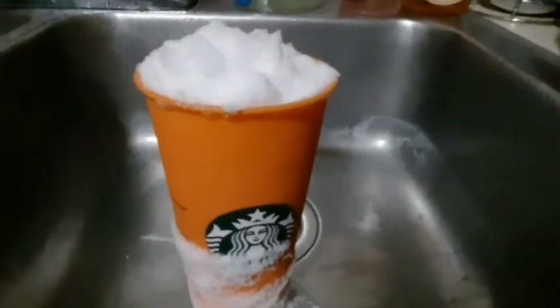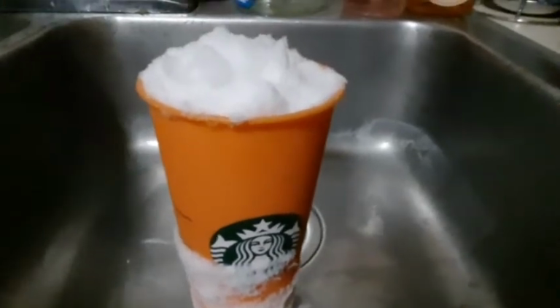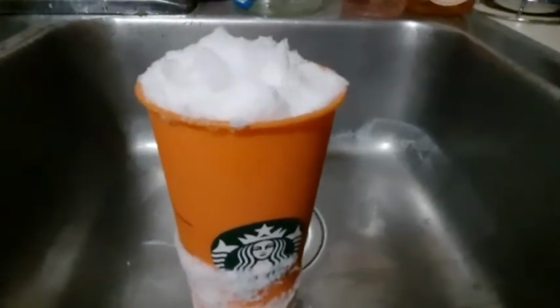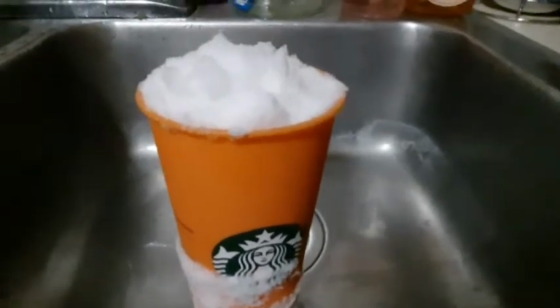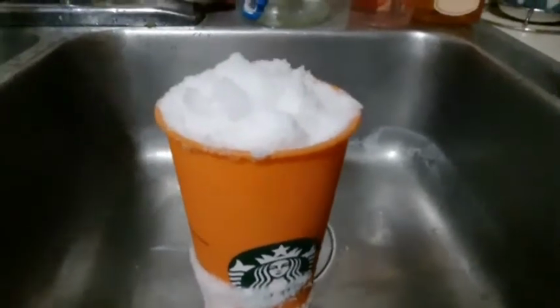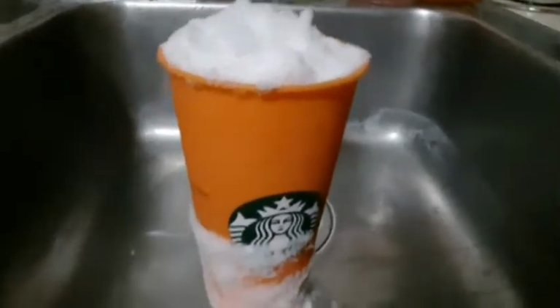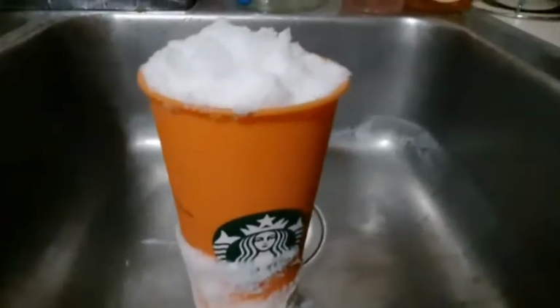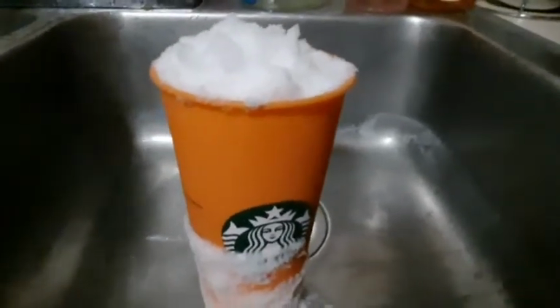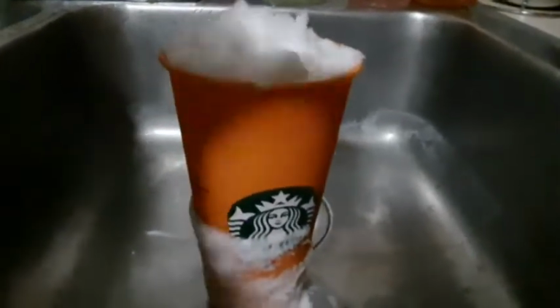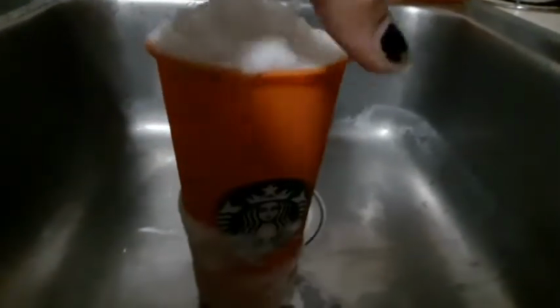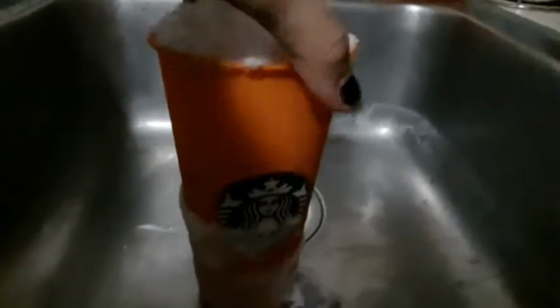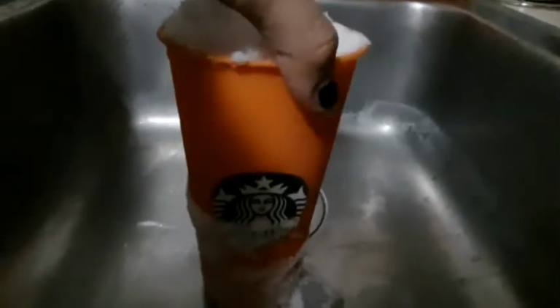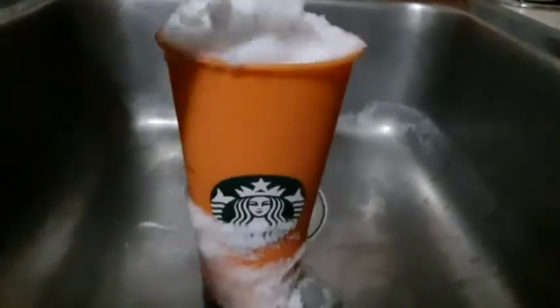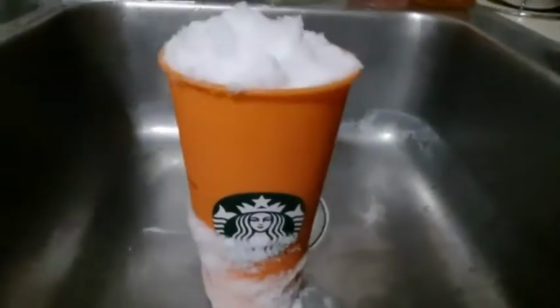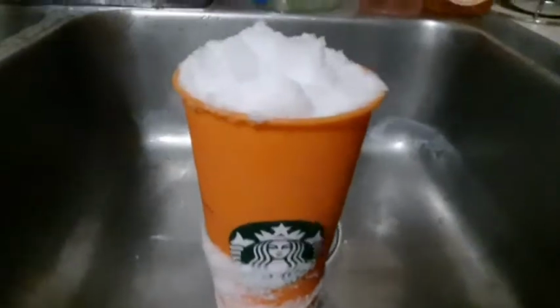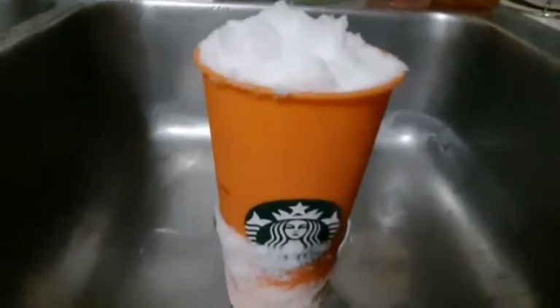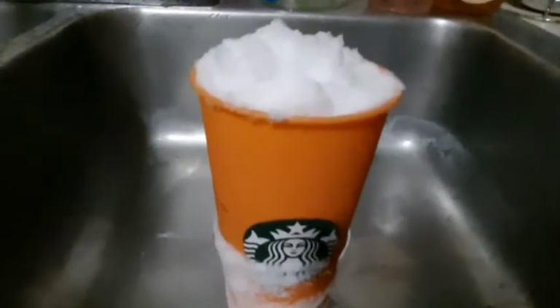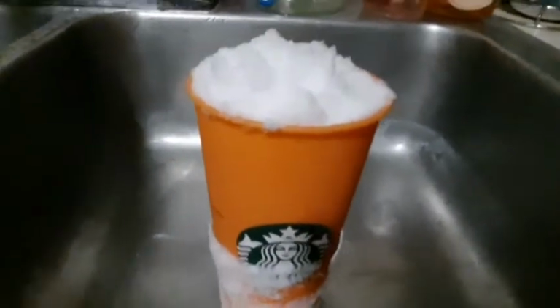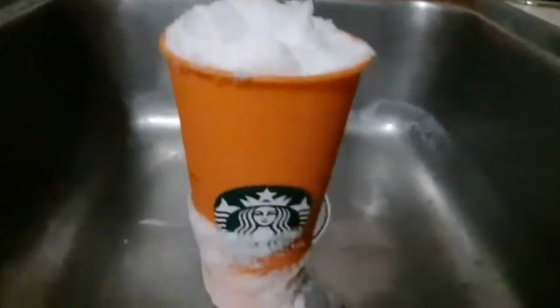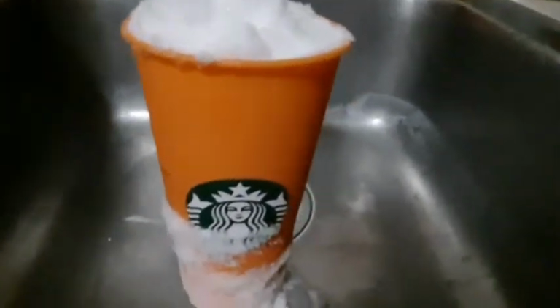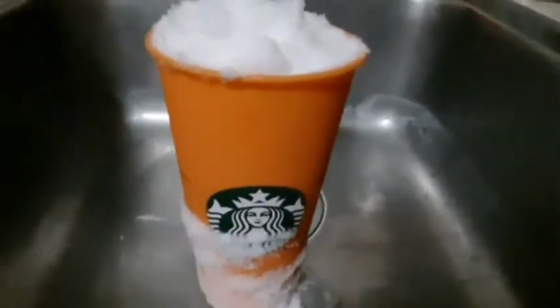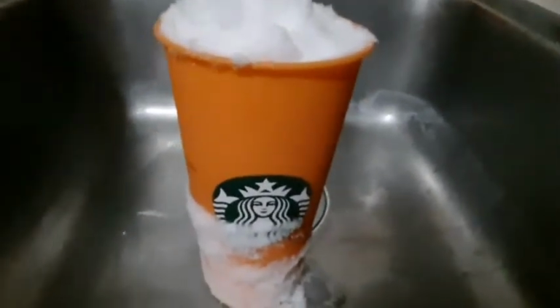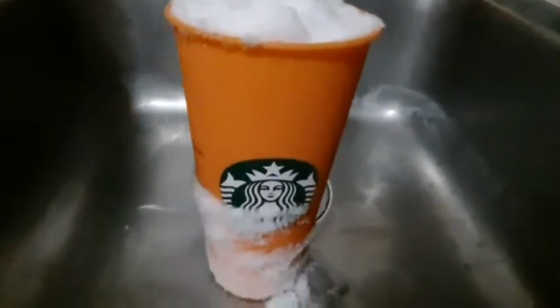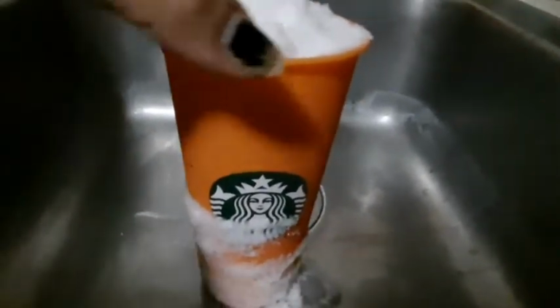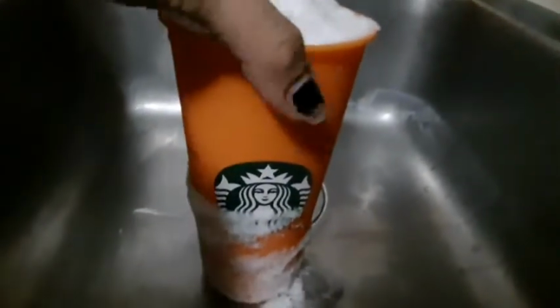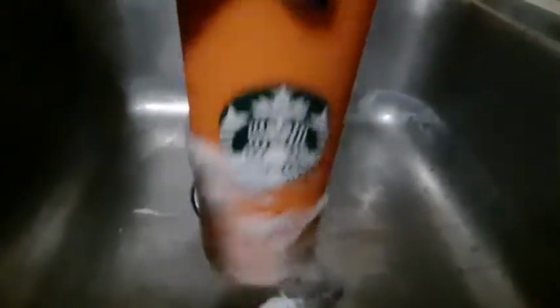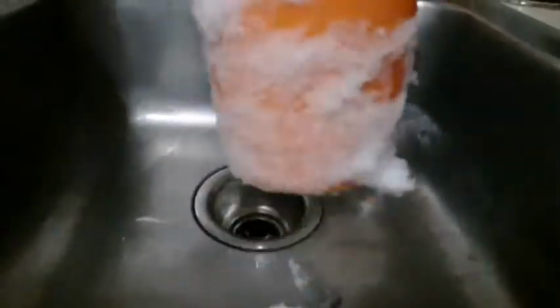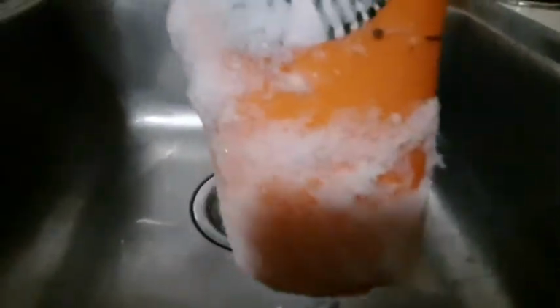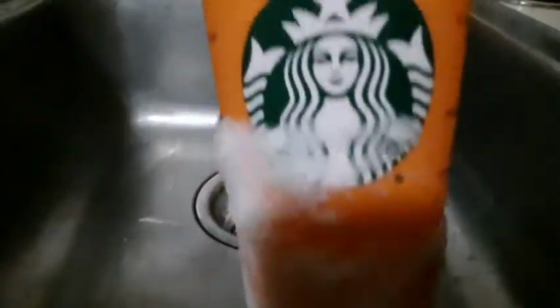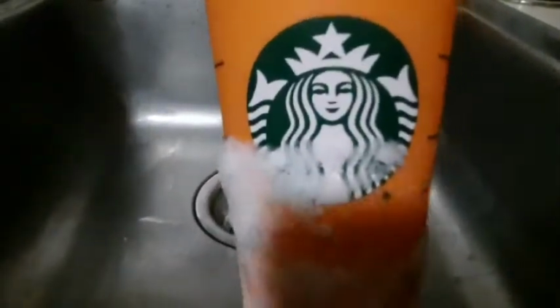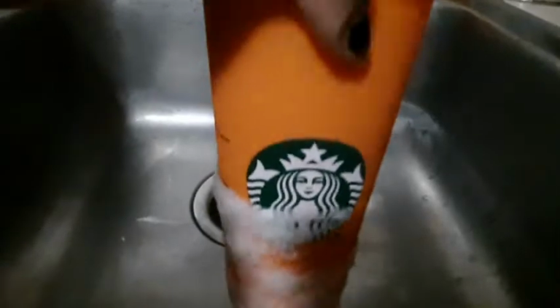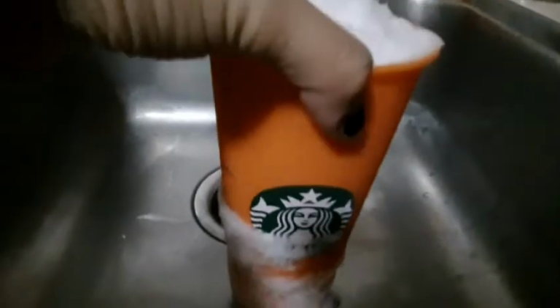Kanina, tinala po ko dito. So, nung pinala ko sa labas kasi madami. Nalagyan ko ng snow. Naging senpai. Pink. Orange.